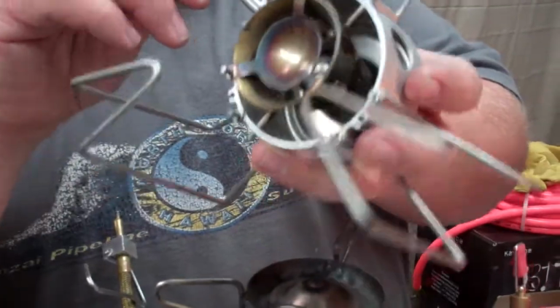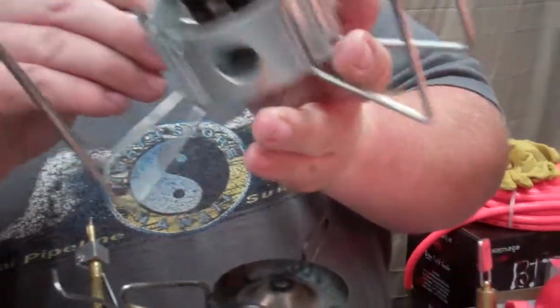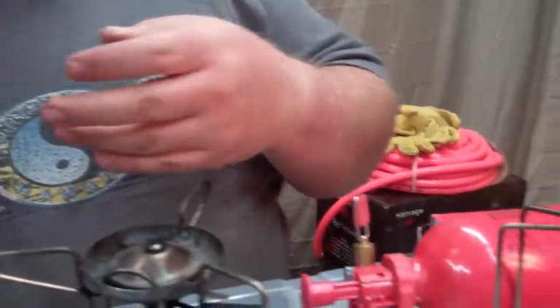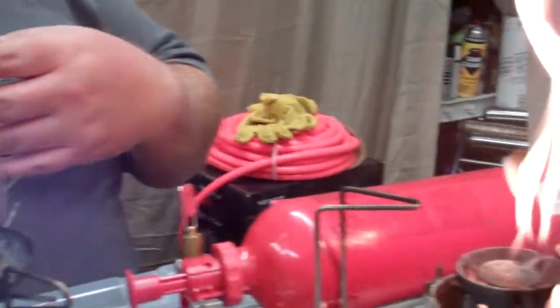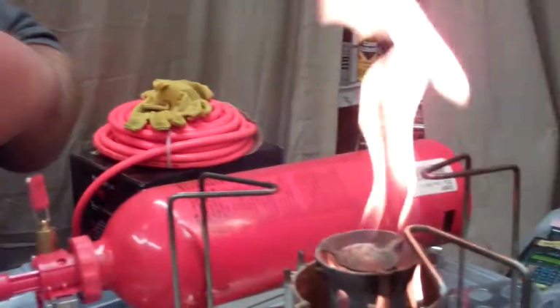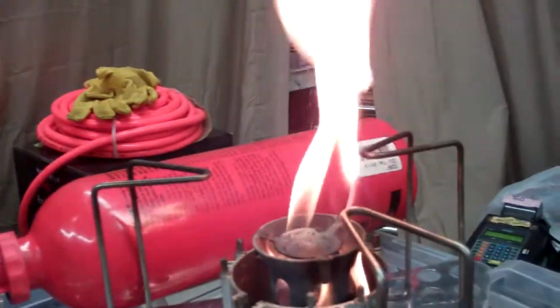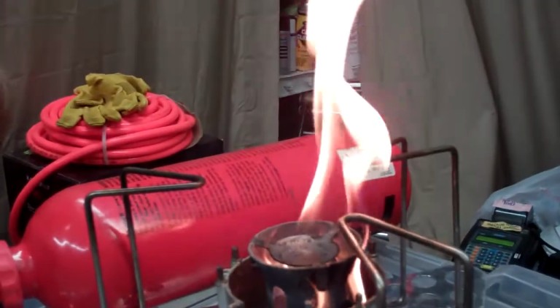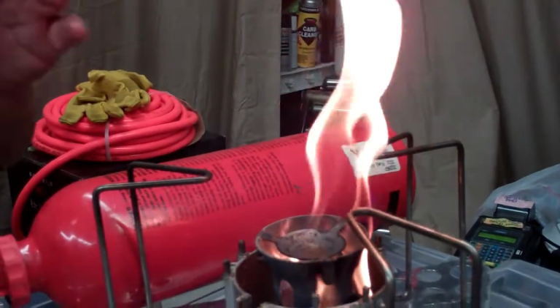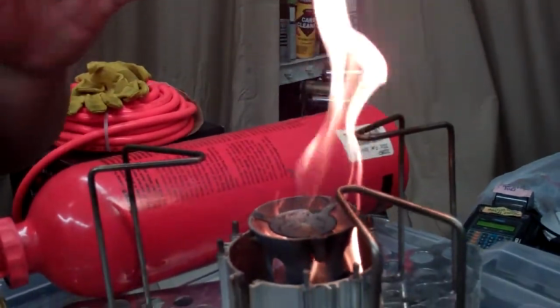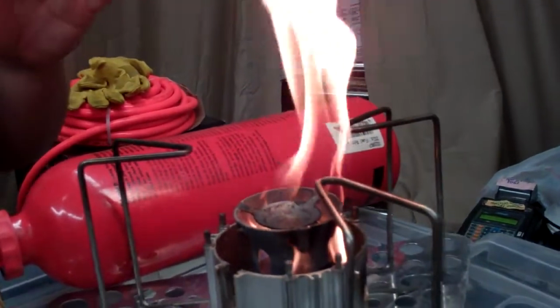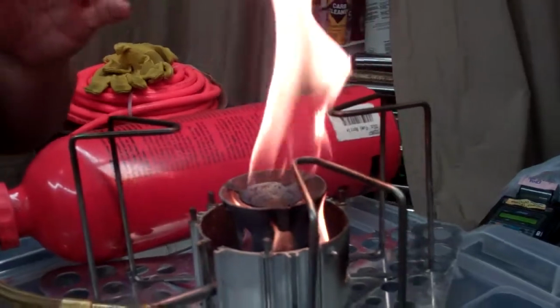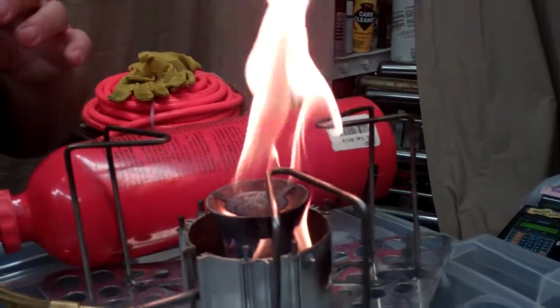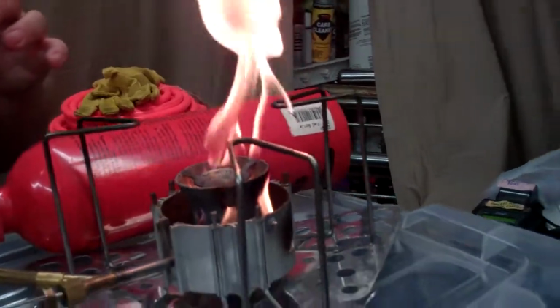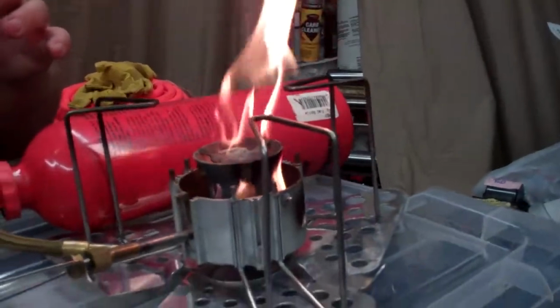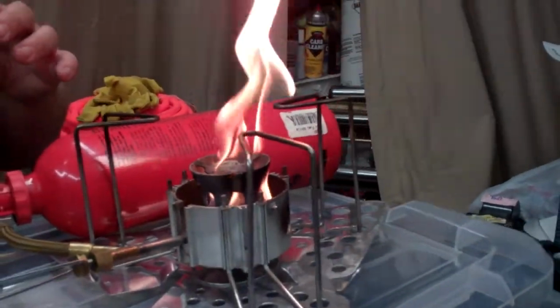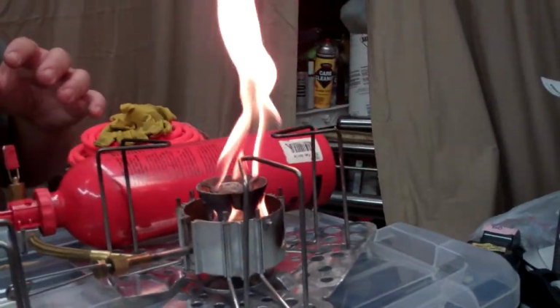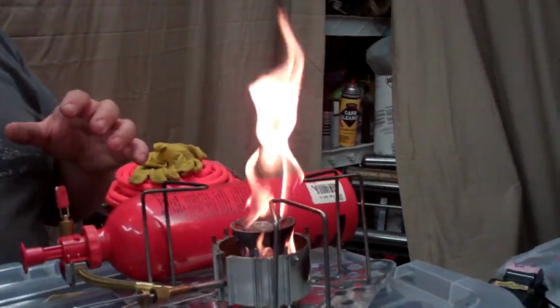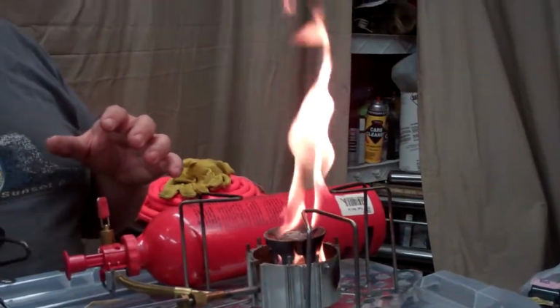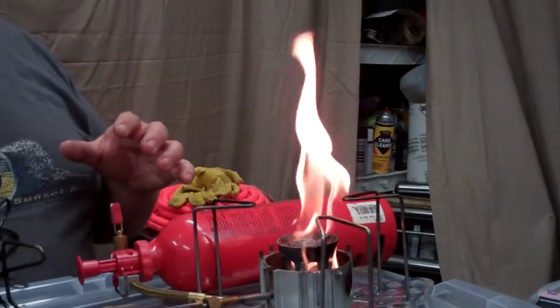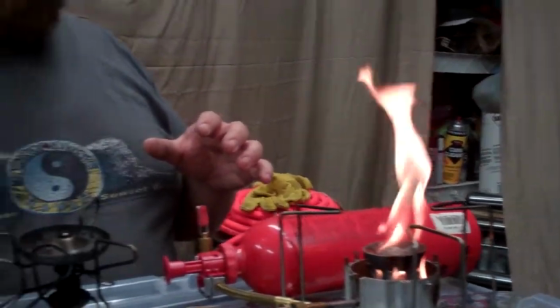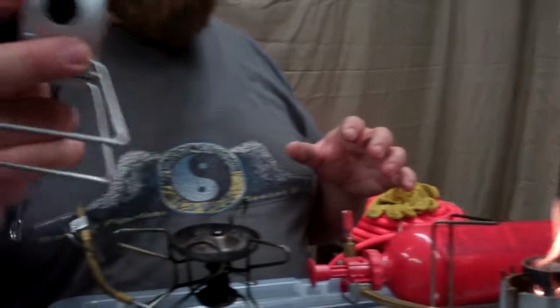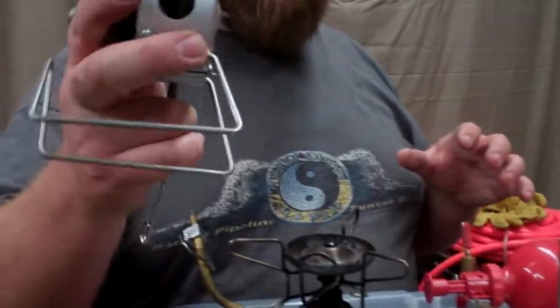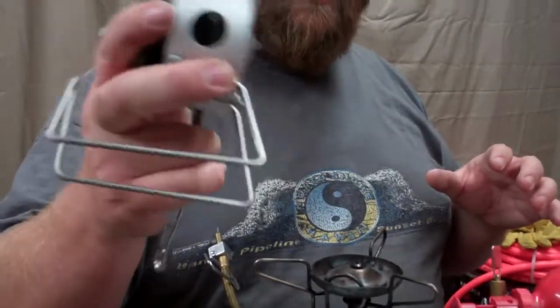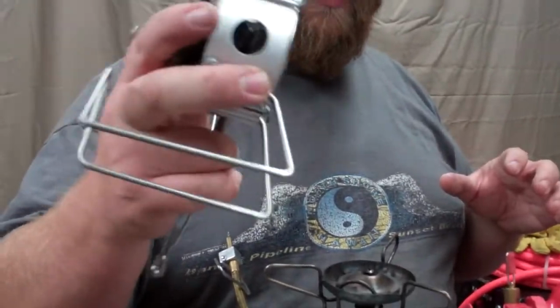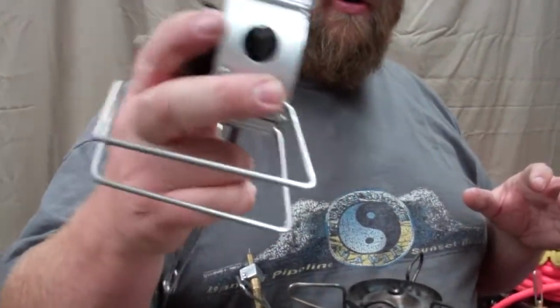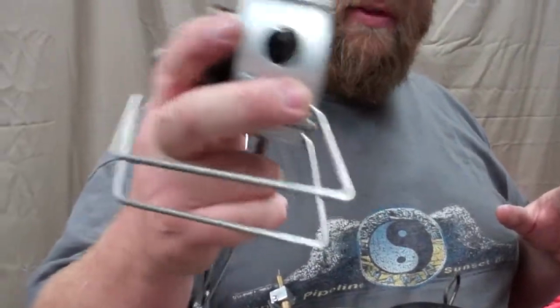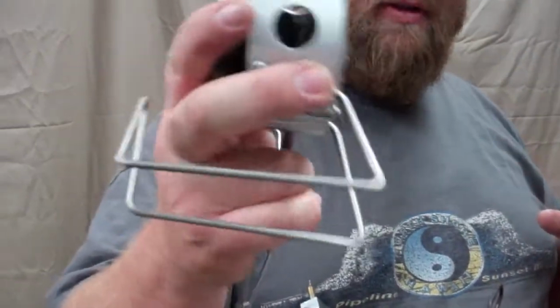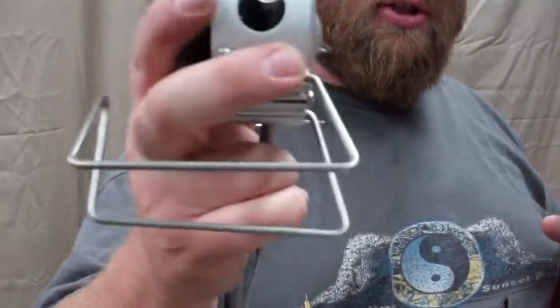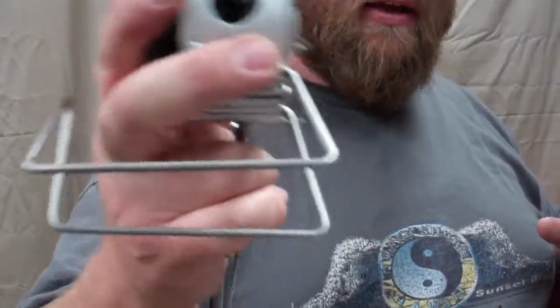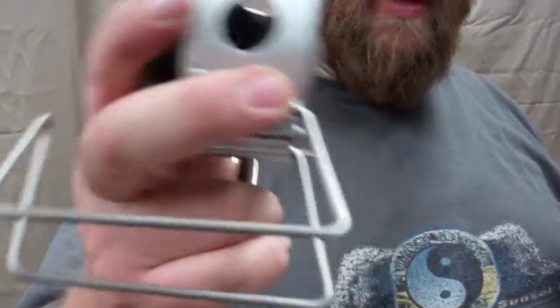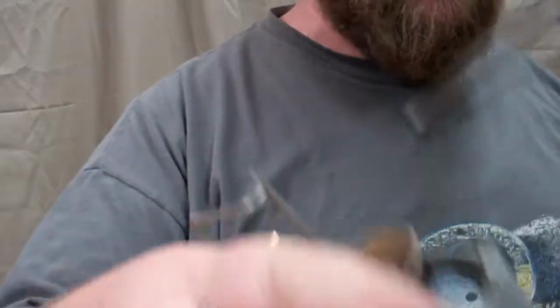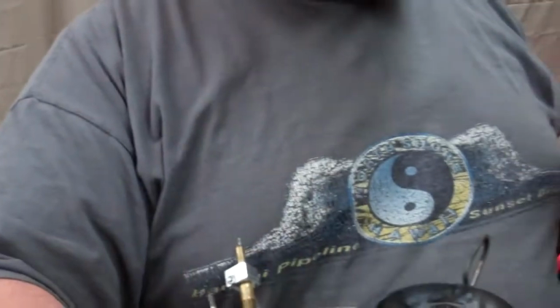The nice thing about the new stoves — I don't know if you guys have had an older MSR stove — you used to have to clean the jets manually. Now they come with a shaker jet. And if you listen real close, I don't know if you guys can hear it, but there's a little shake in there and that's the jet cleaning out.